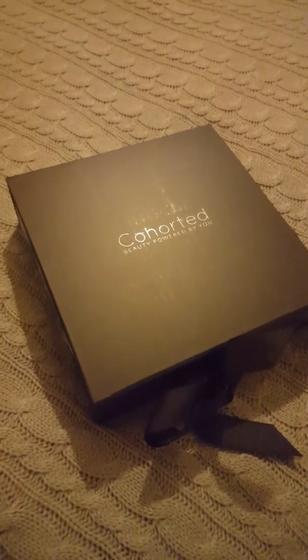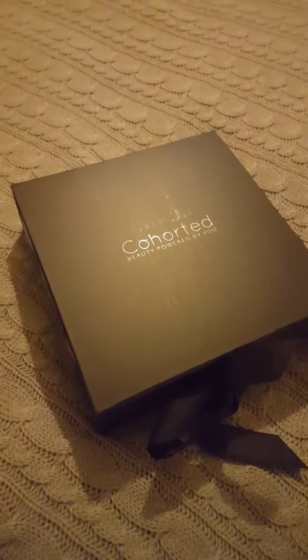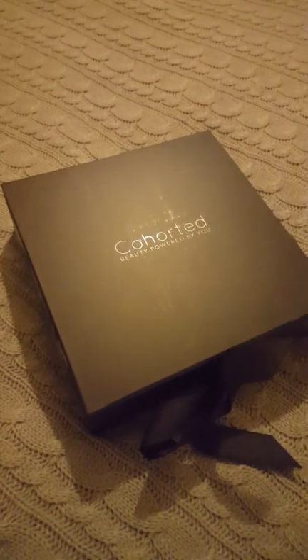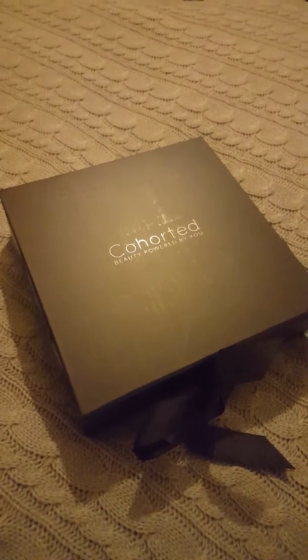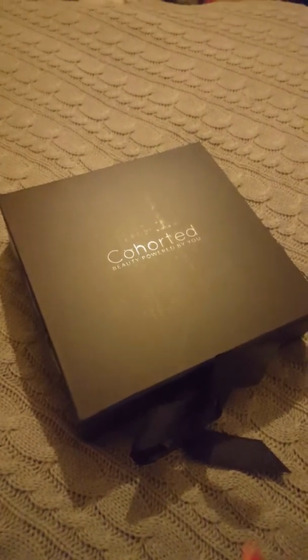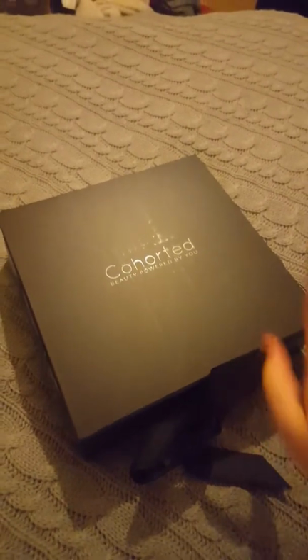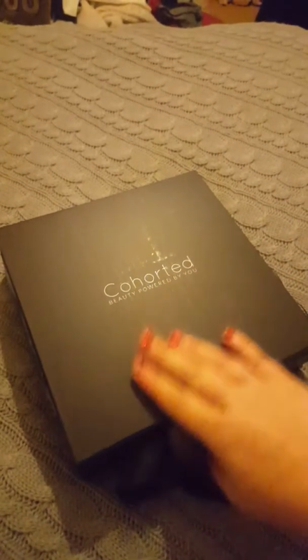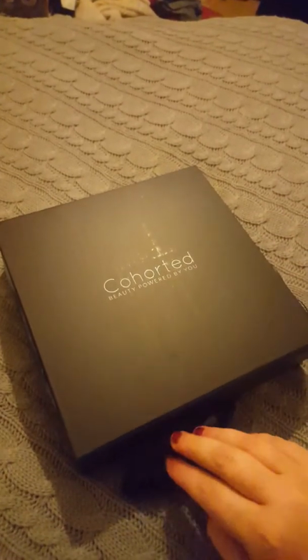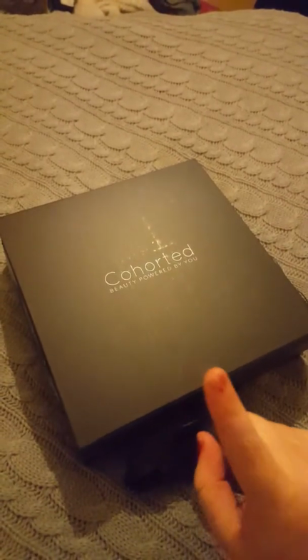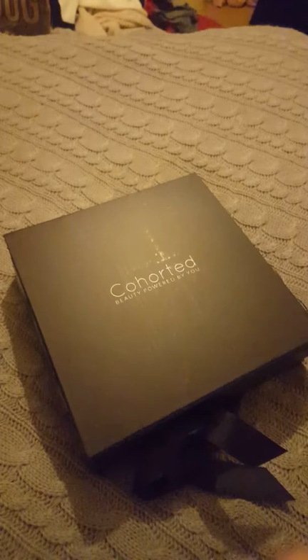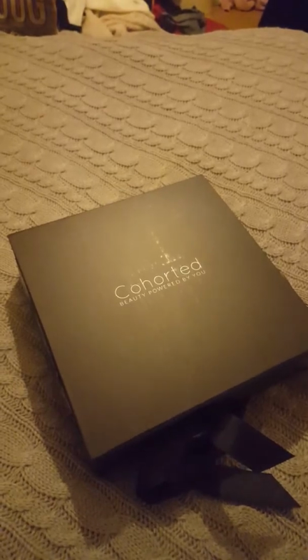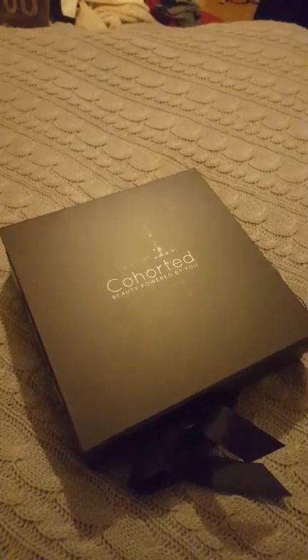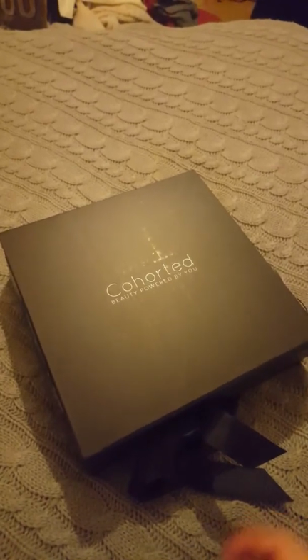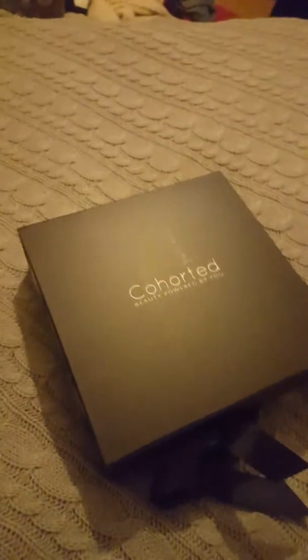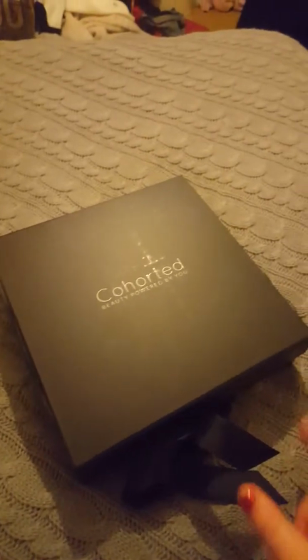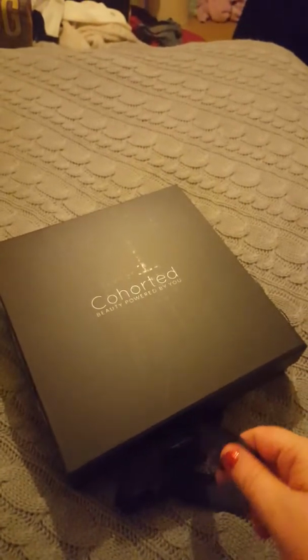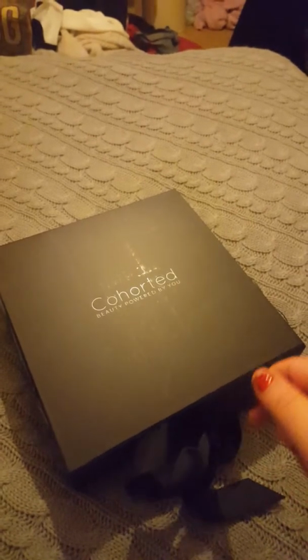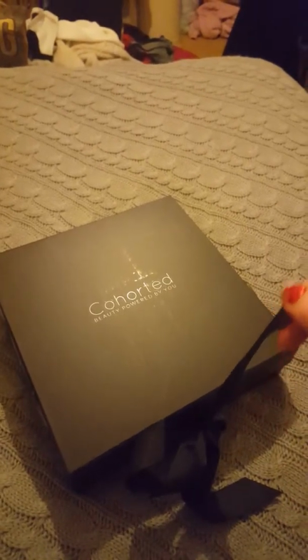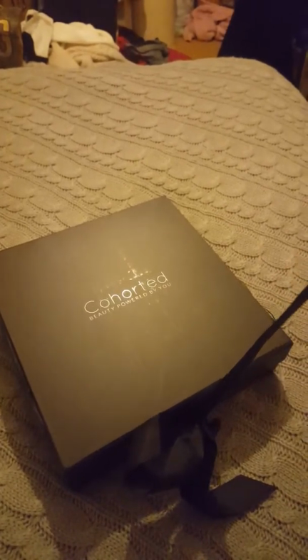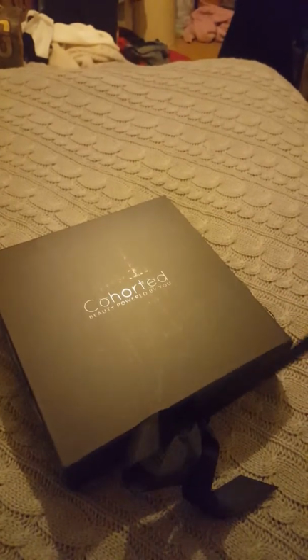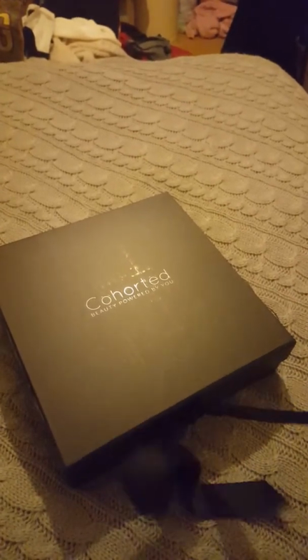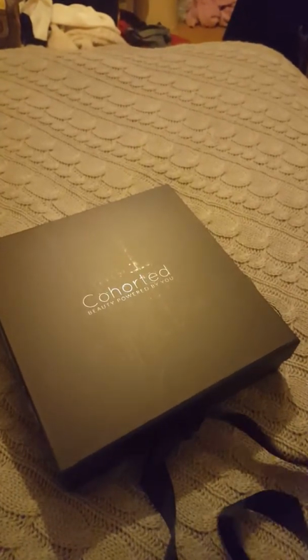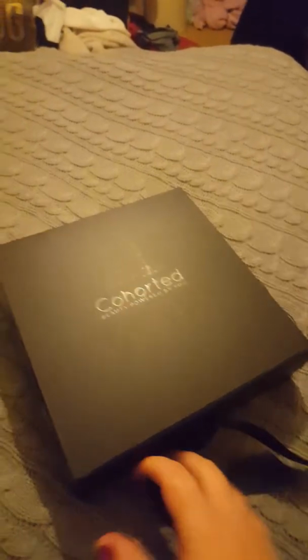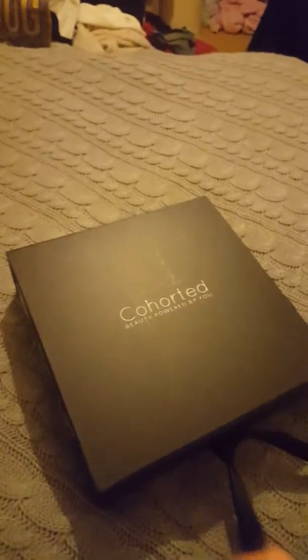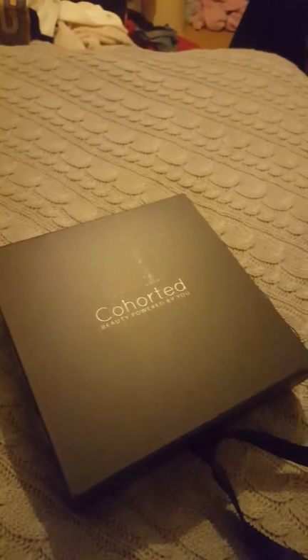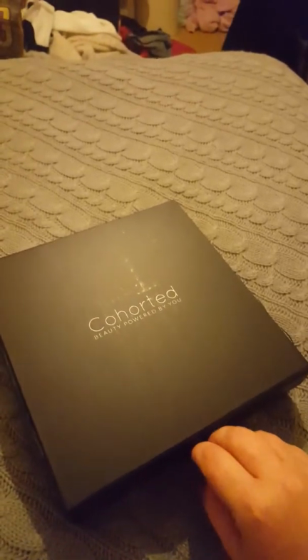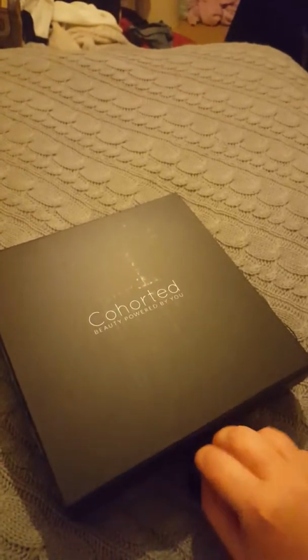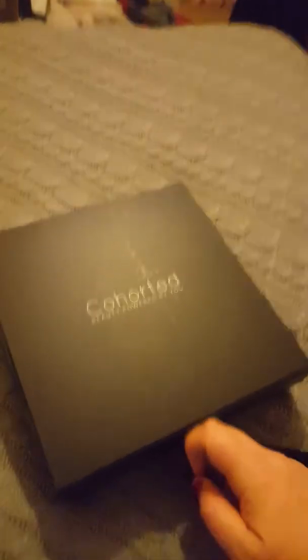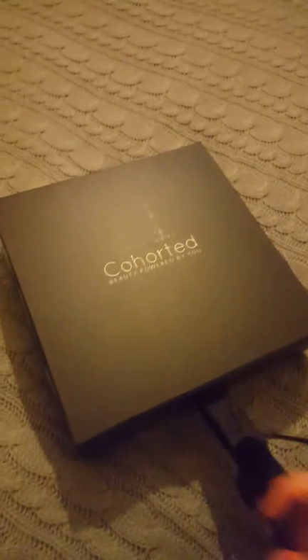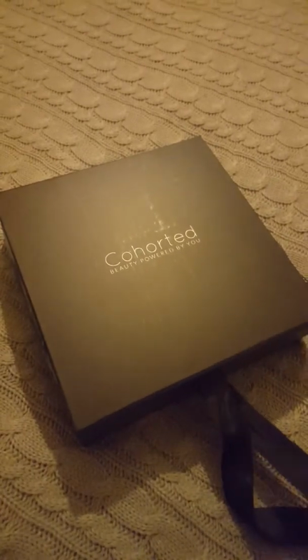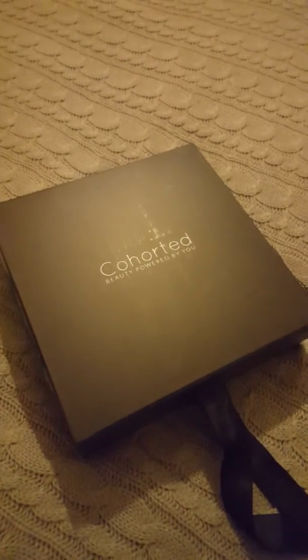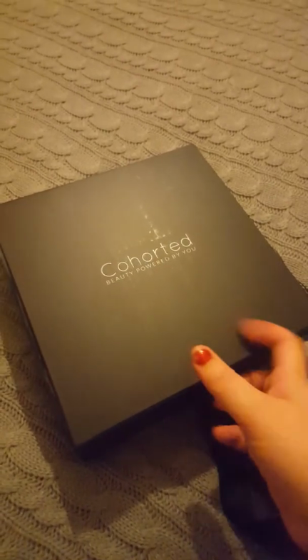Hello everyone and welcome to Riddler's Views. Today we're going to be looking at the Cohorted box that just arrived today. So it comes with a pretty bow. I'm going to open it up. I'm really excited about this one, really excited.